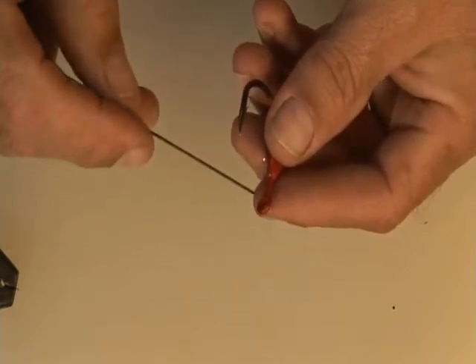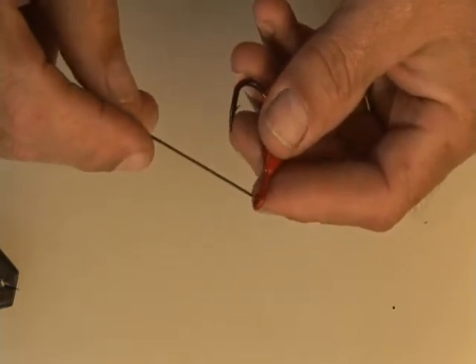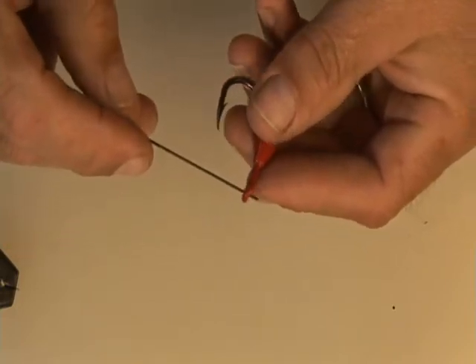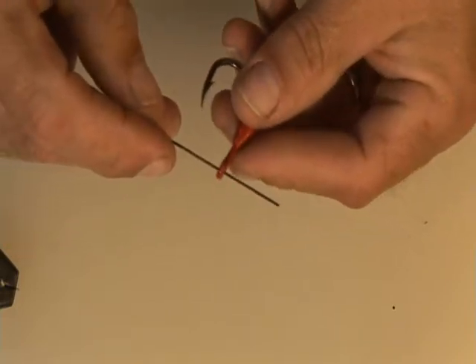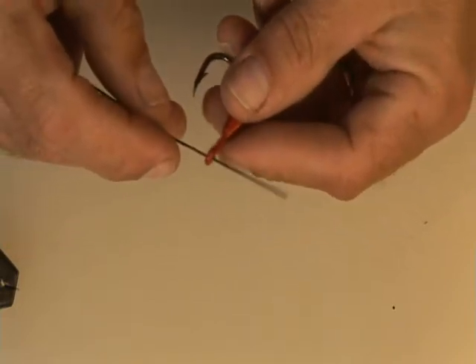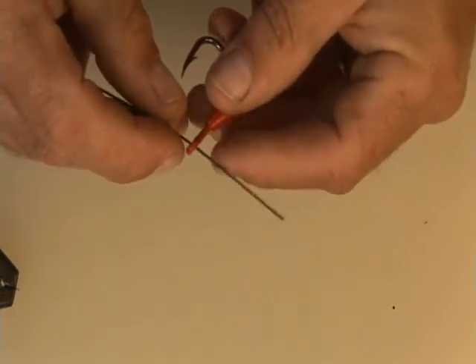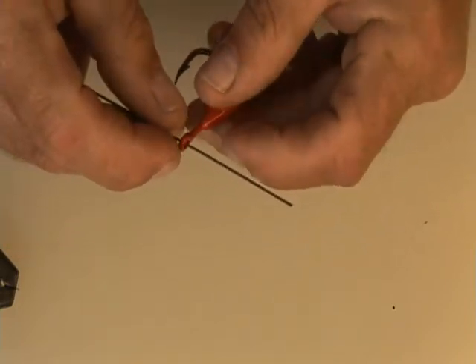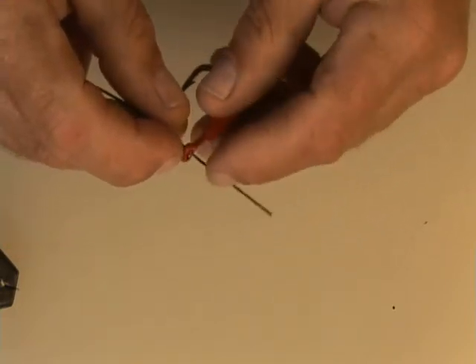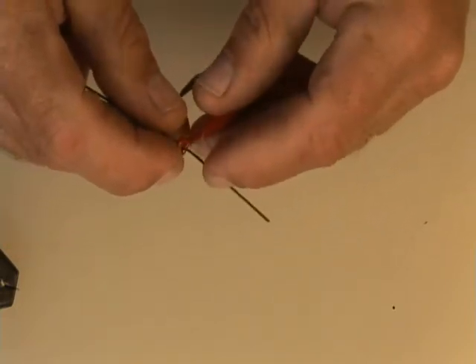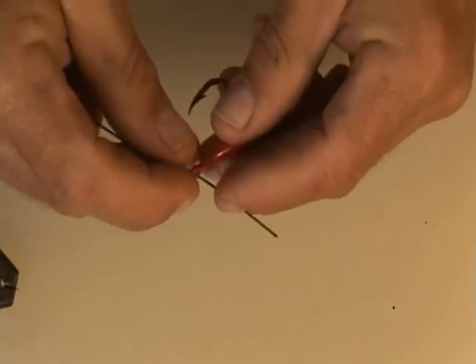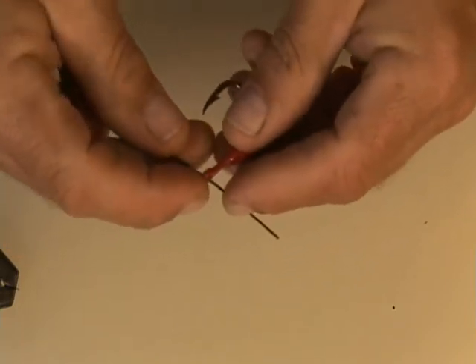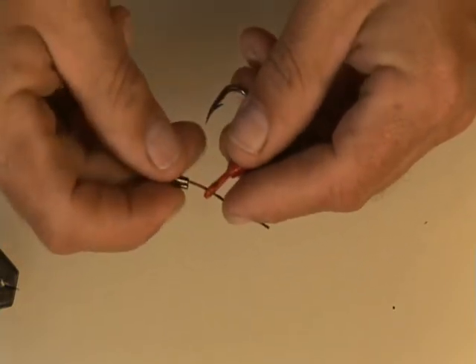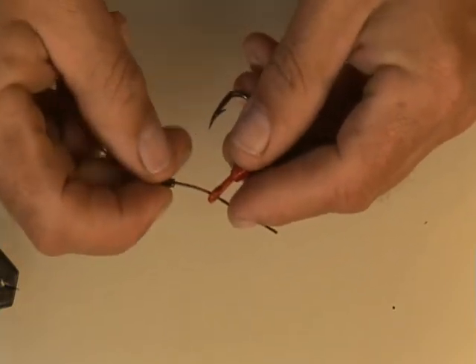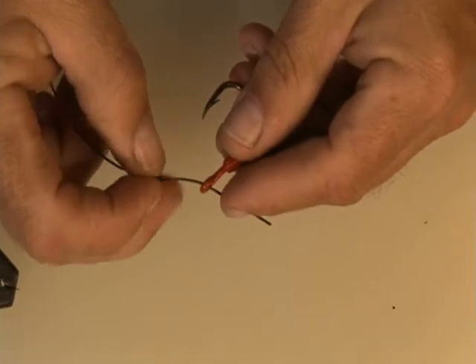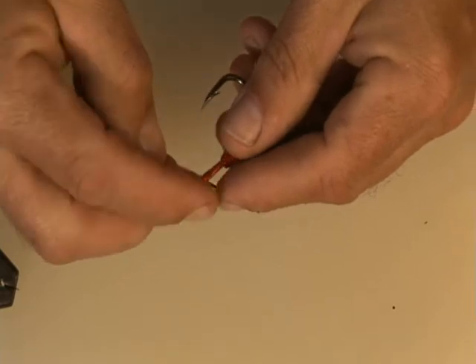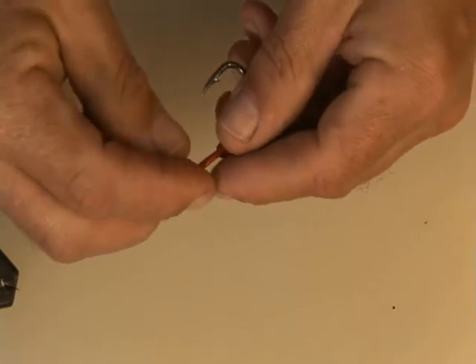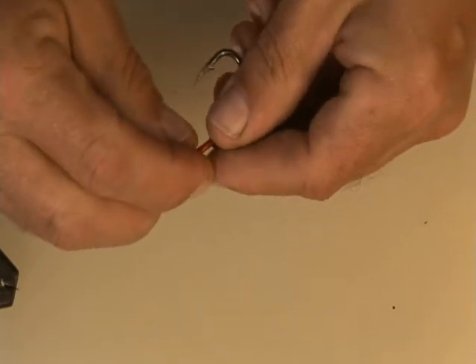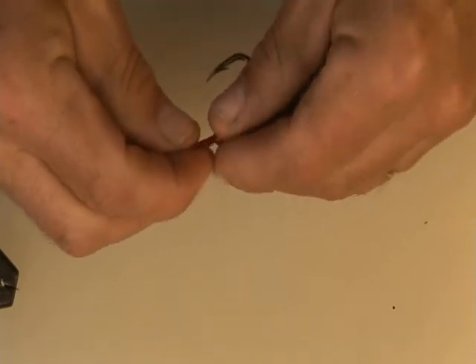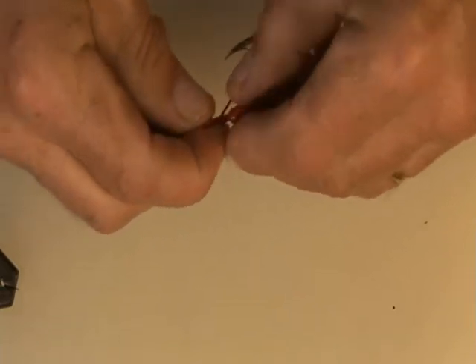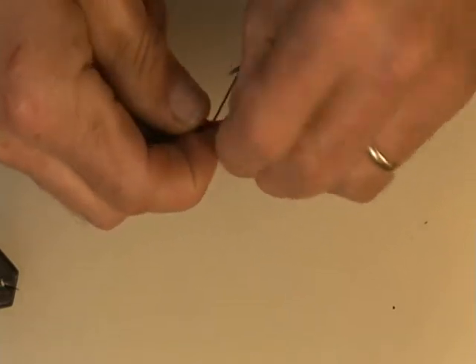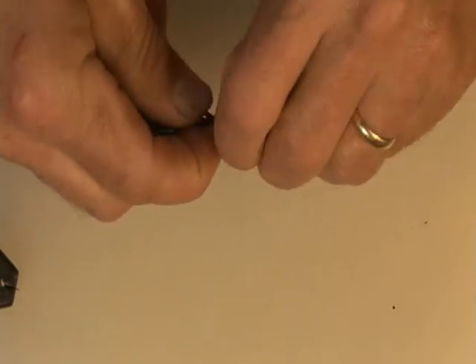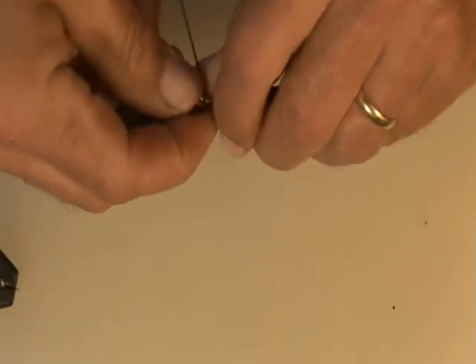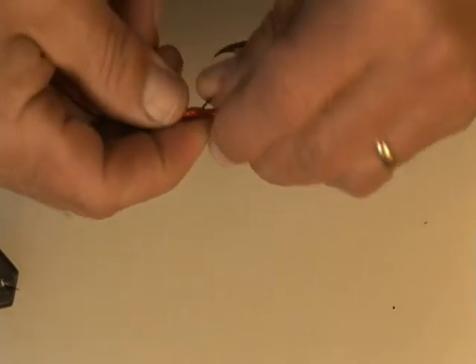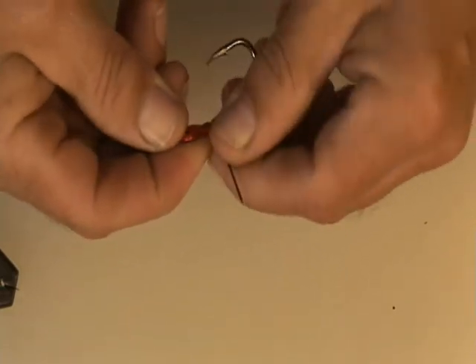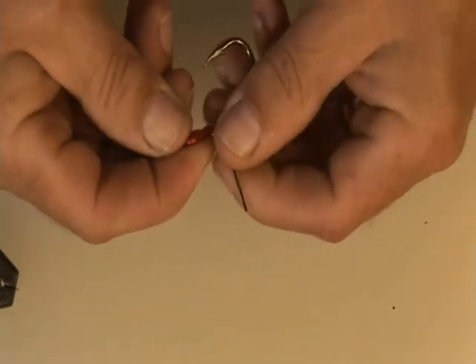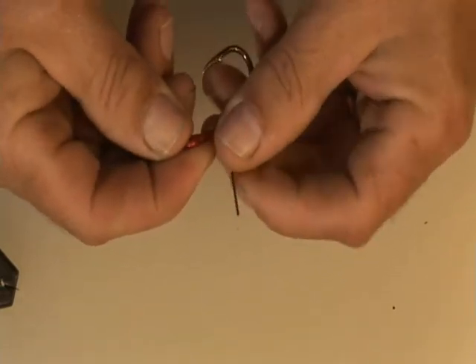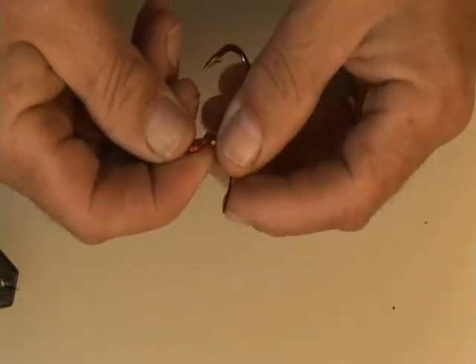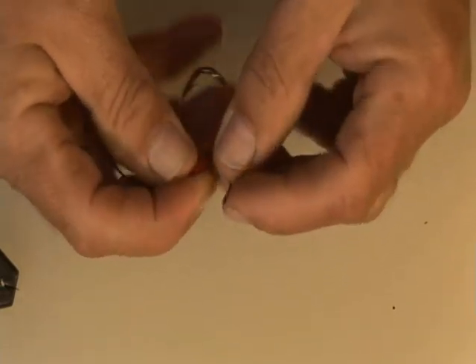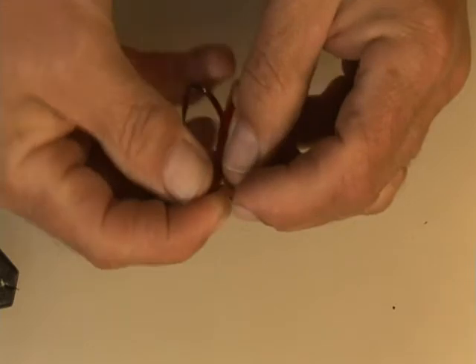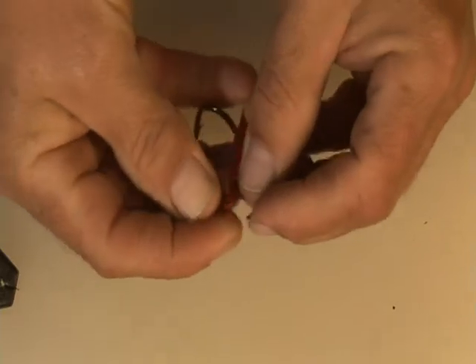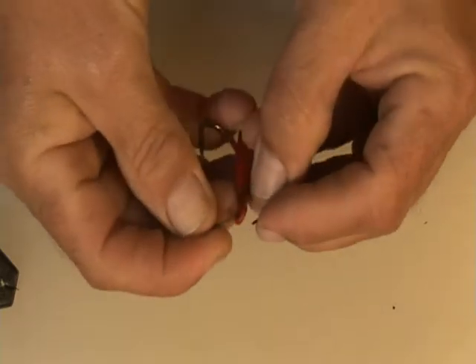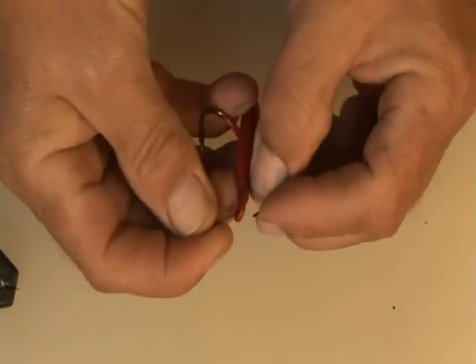Go in the inside, go around, and then back up through.